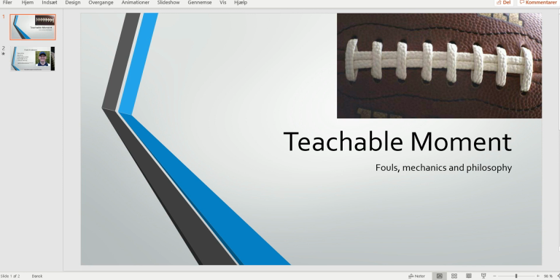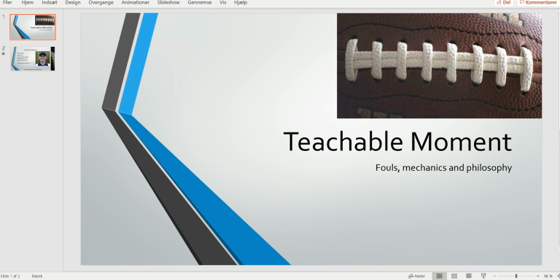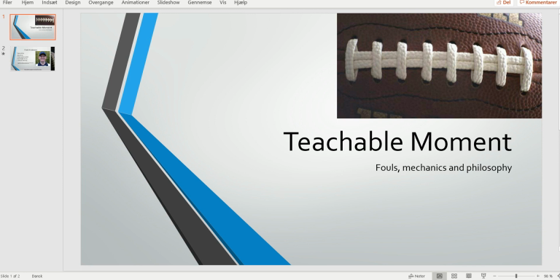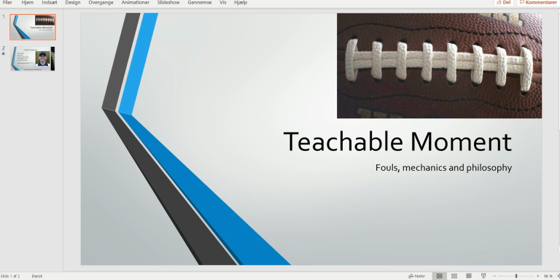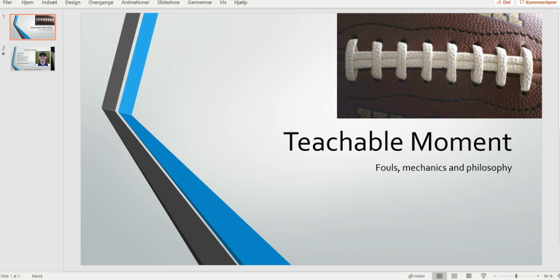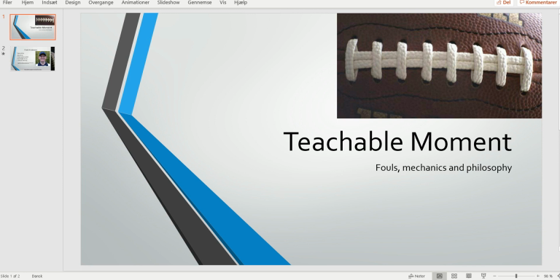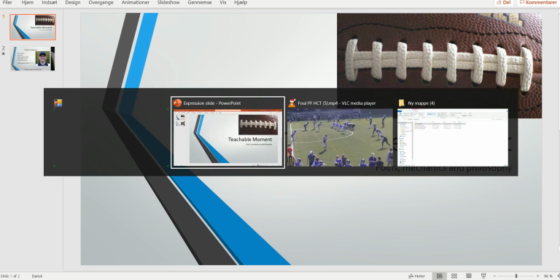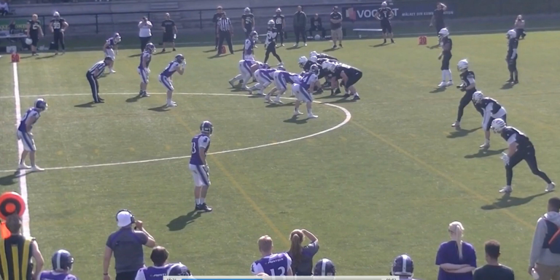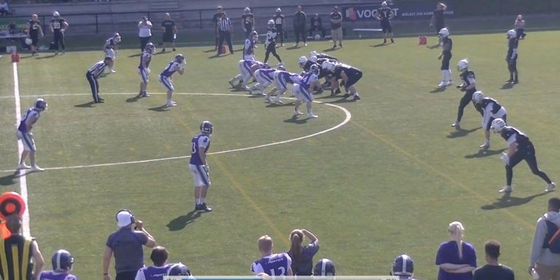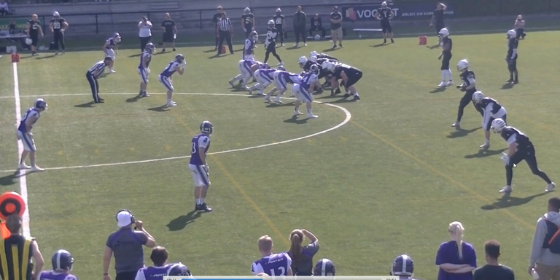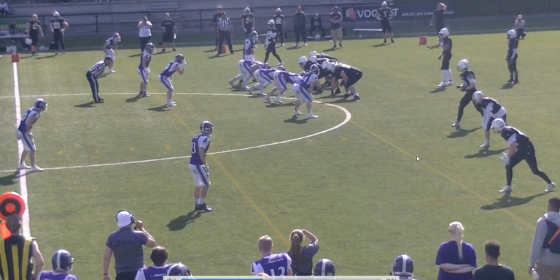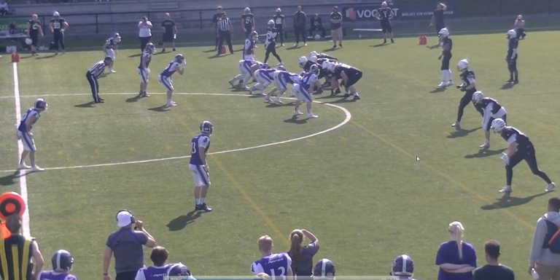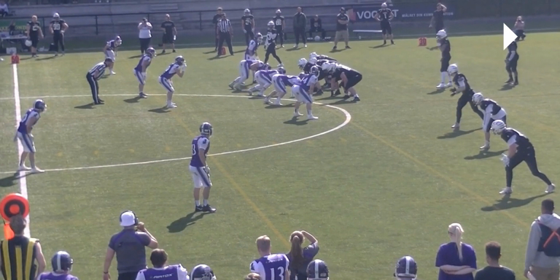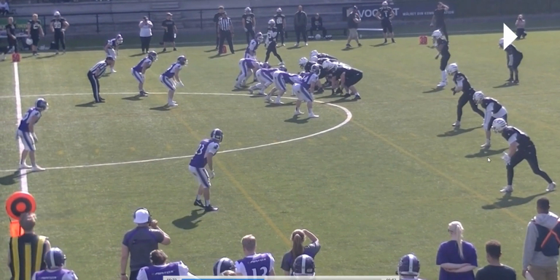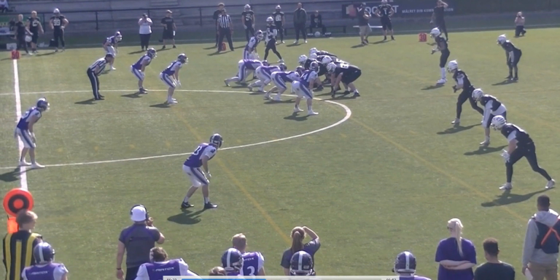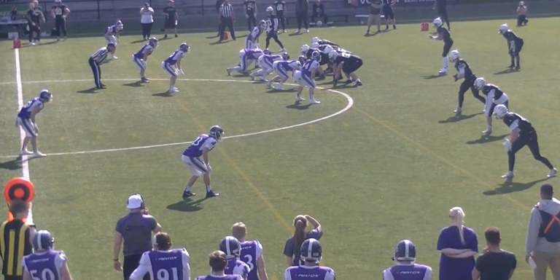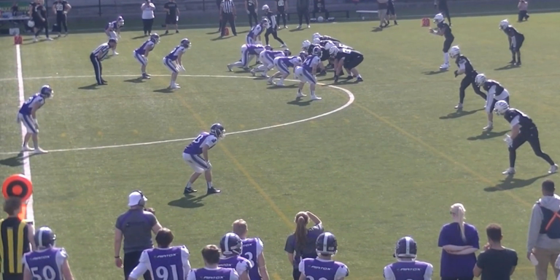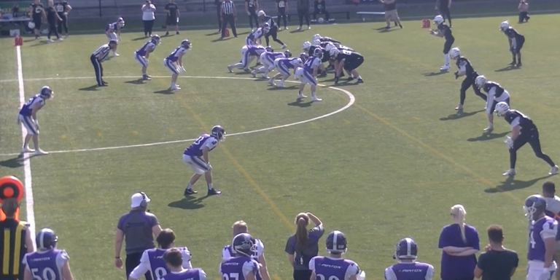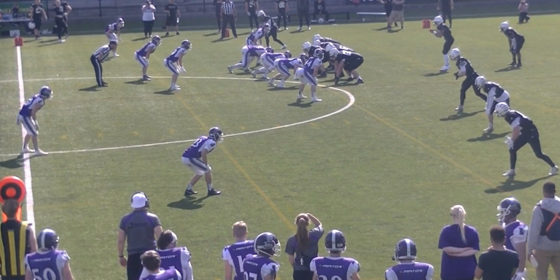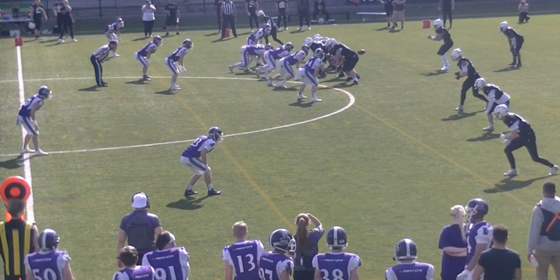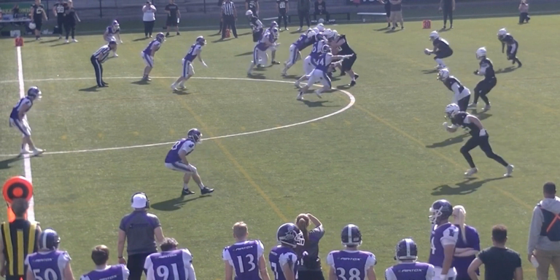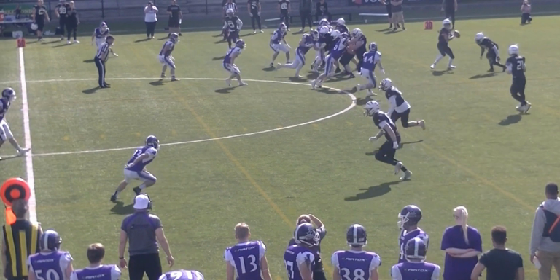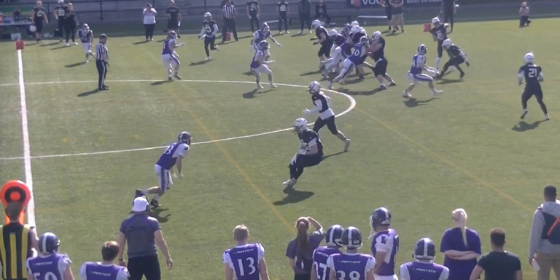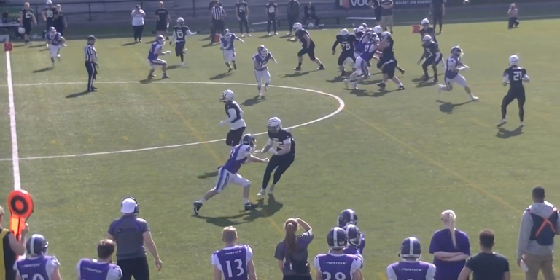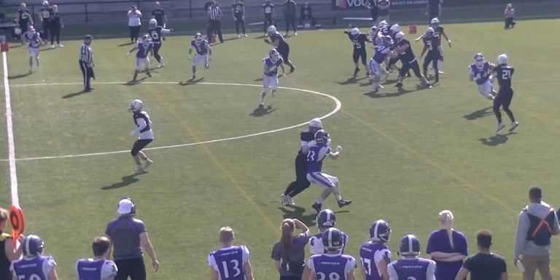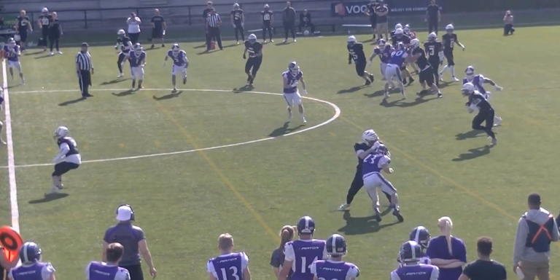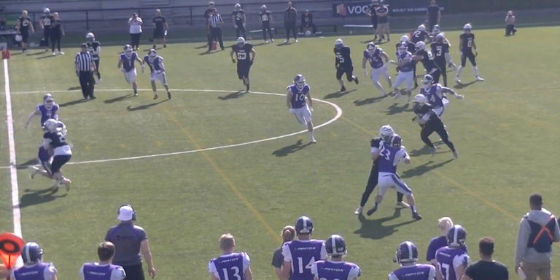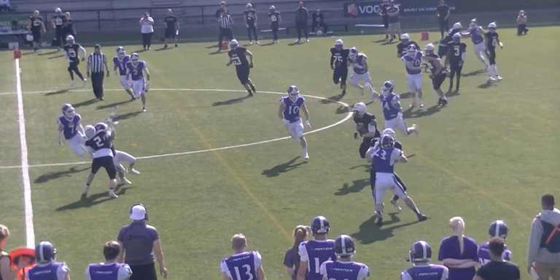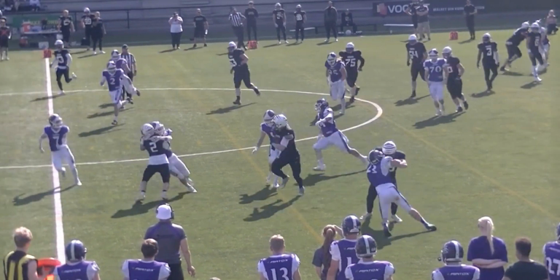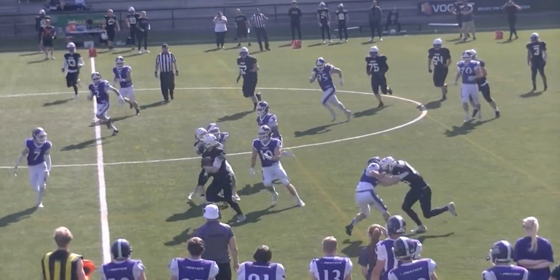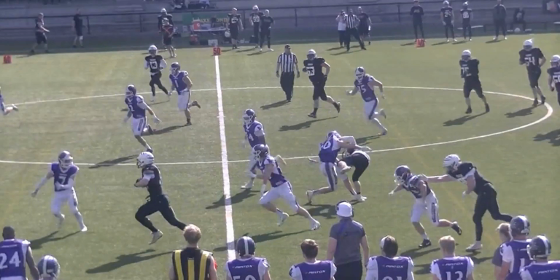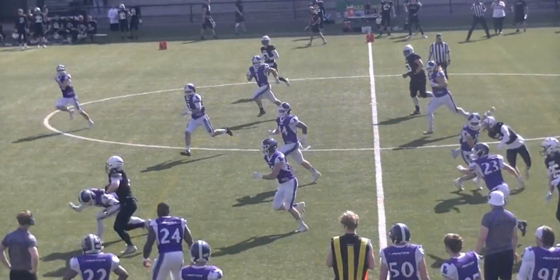Welcome to another Bite Size Training Tape for Football Officials. Today we're looking at a horse collar situation, which obviously is going to occur against the runner or the receiver who is now the runner.